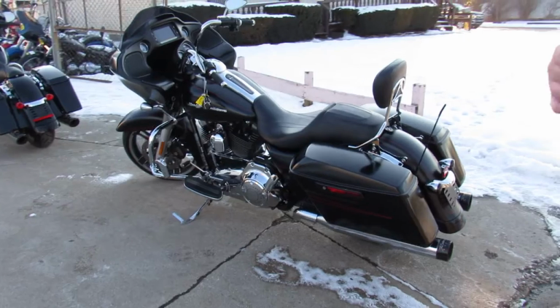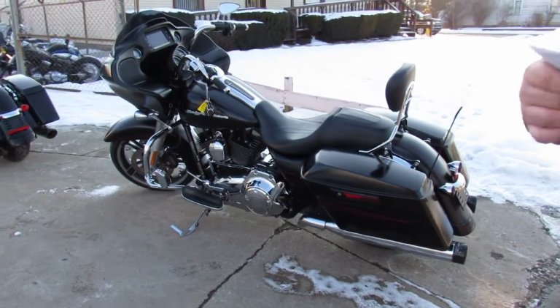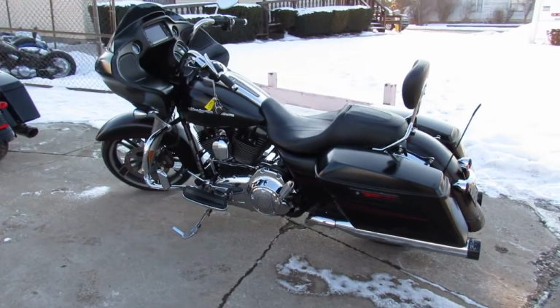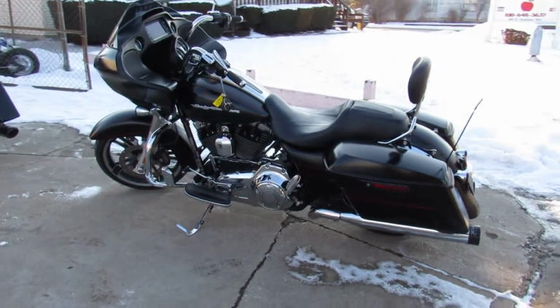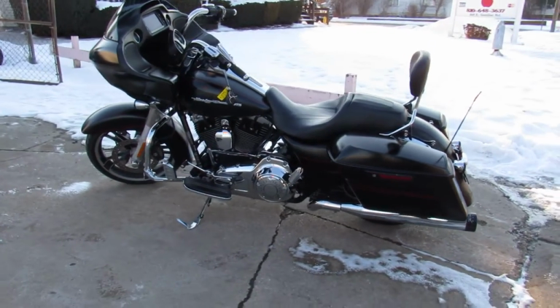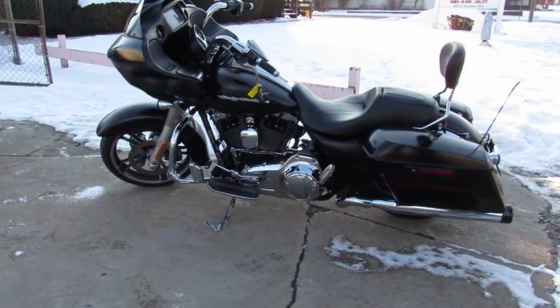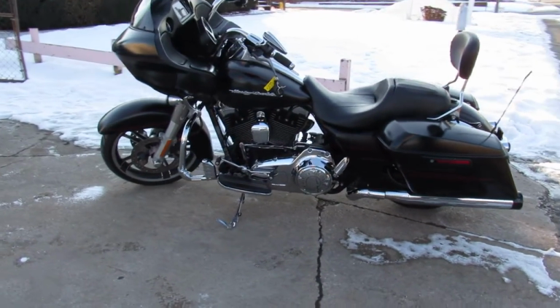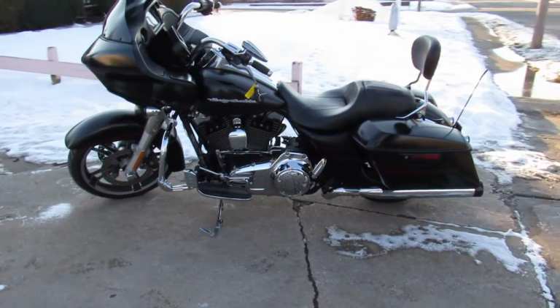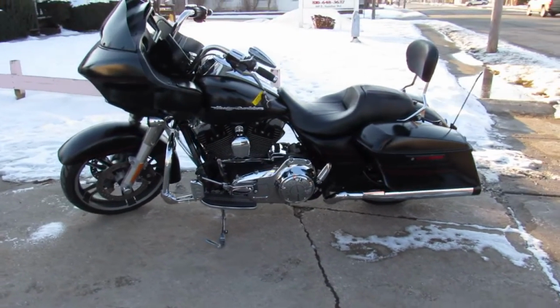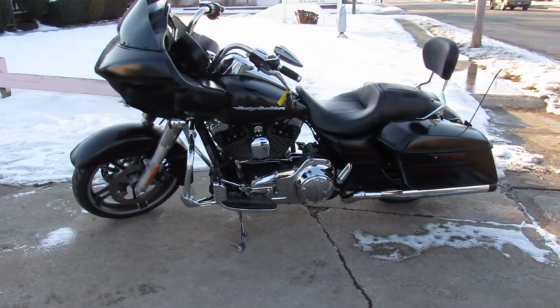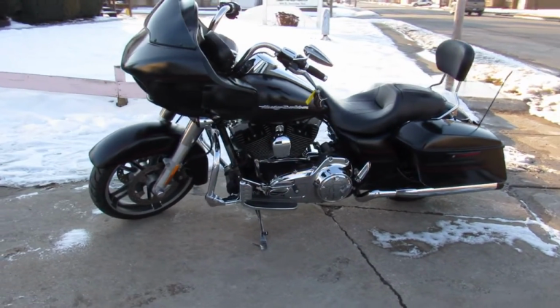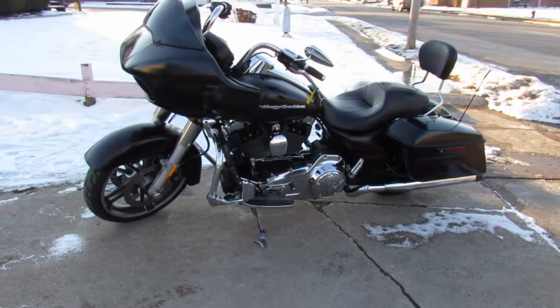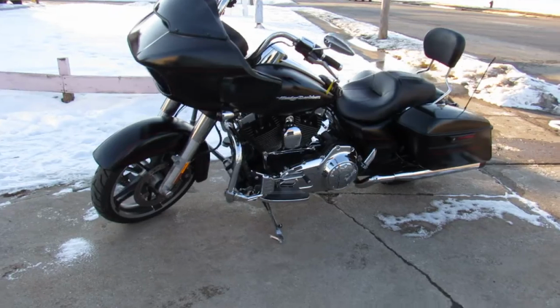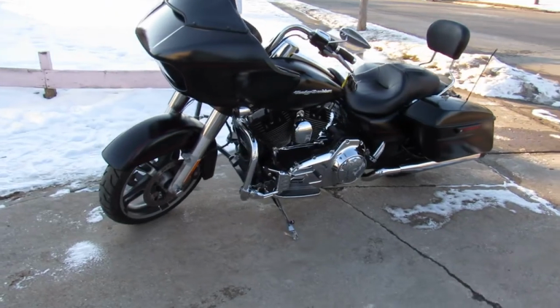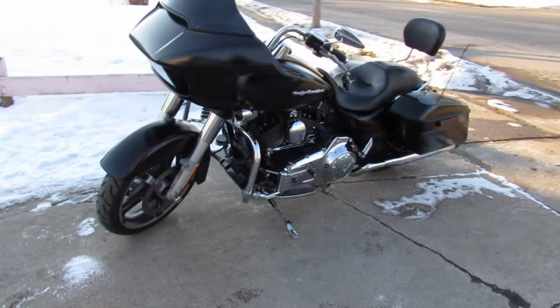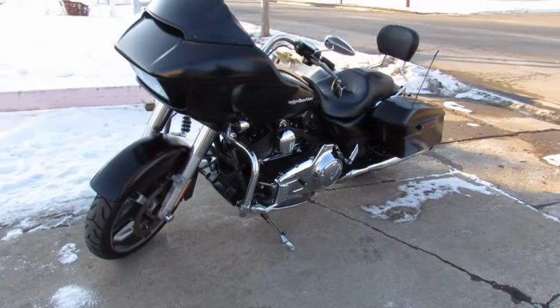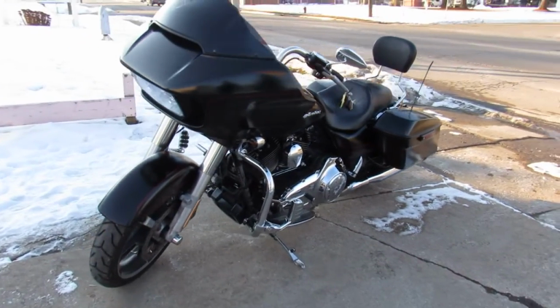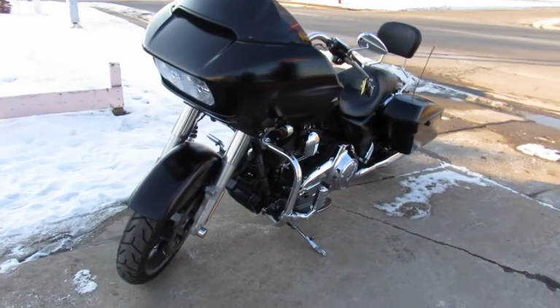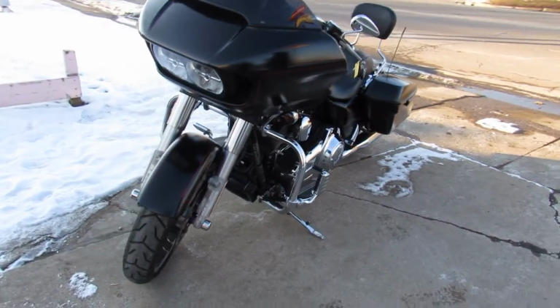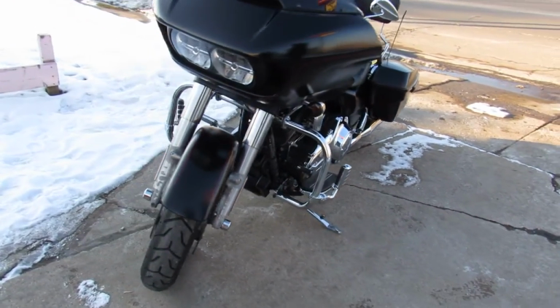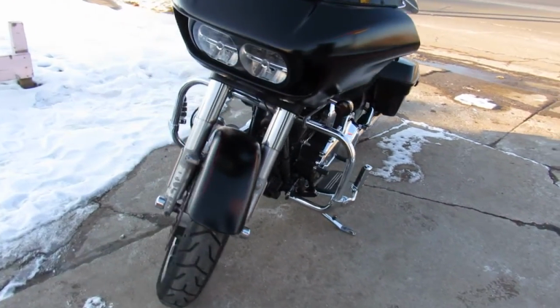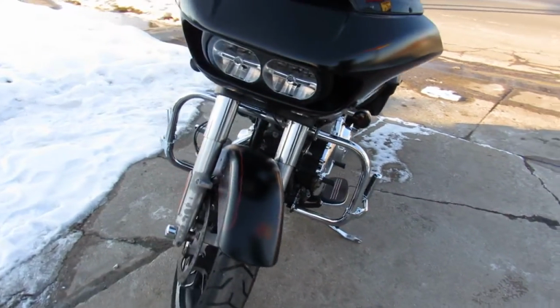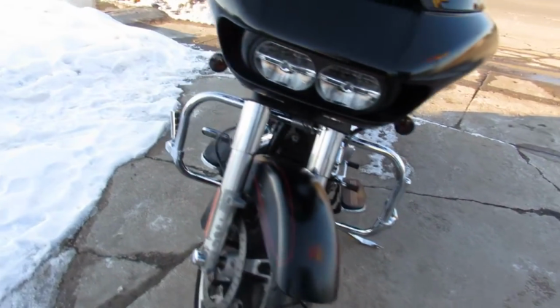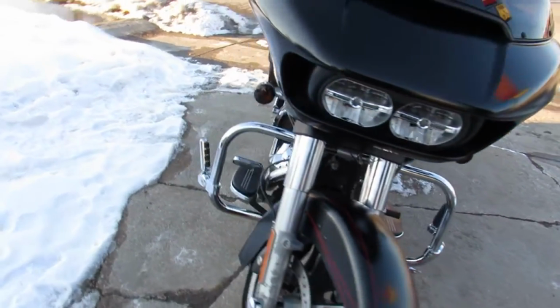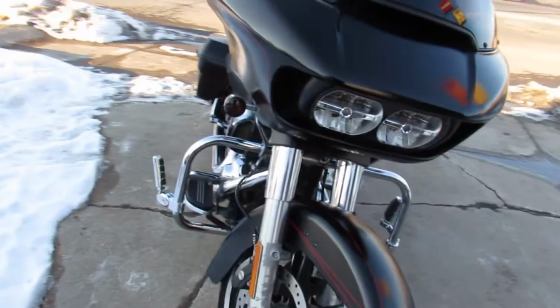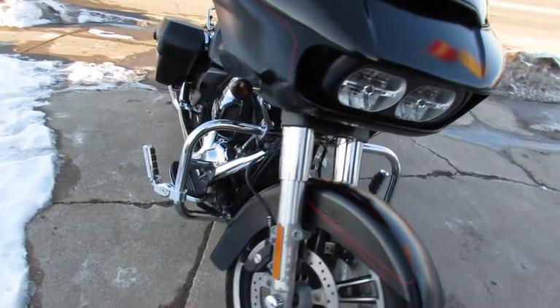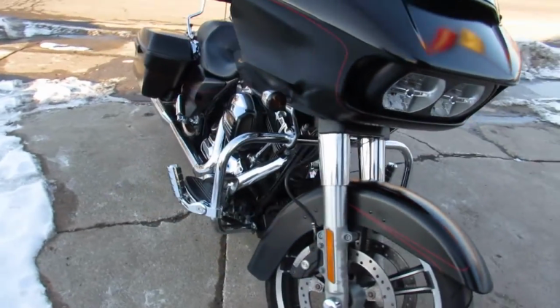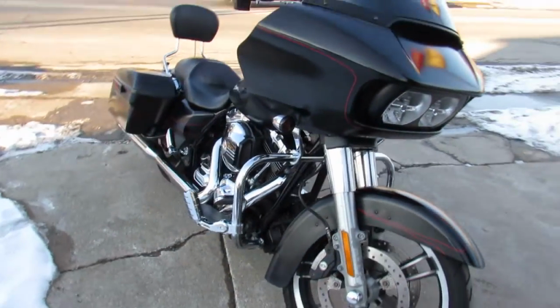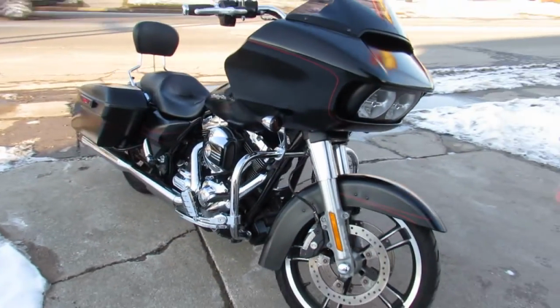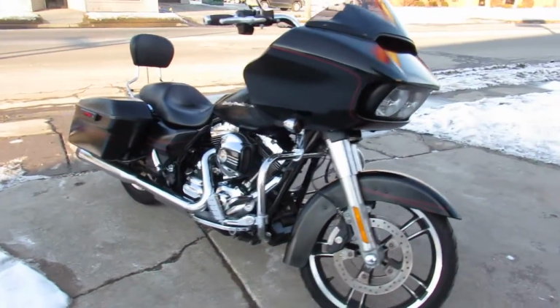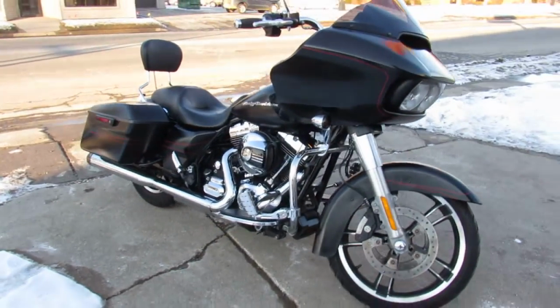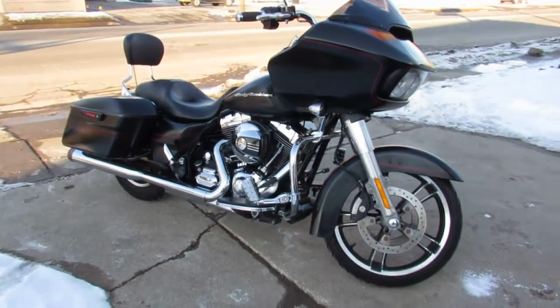Super clean bike all the way around. Comes in black denim paint, sharp, chrome shines like new, quick detached backrest, dual Reinhardt exhaust, just serviced at the dealership and ready to hit the open road. Crank up the tunes and go.